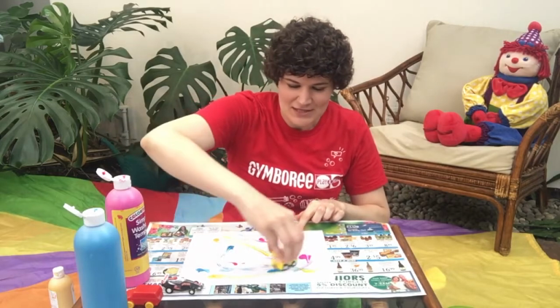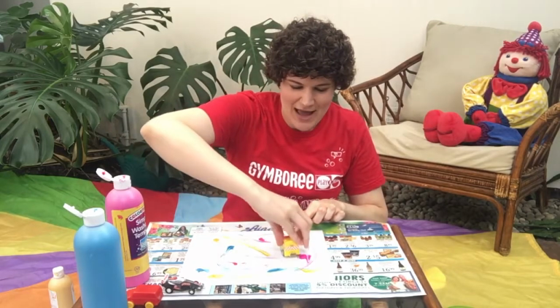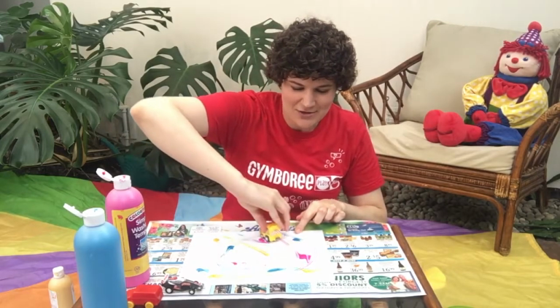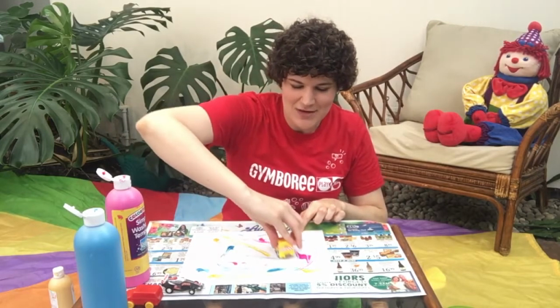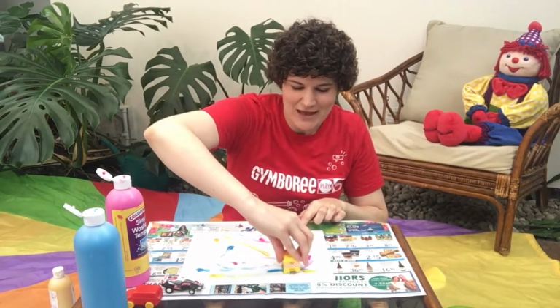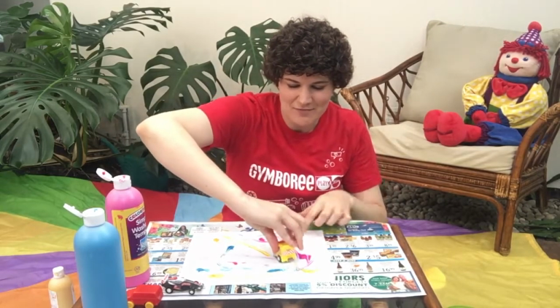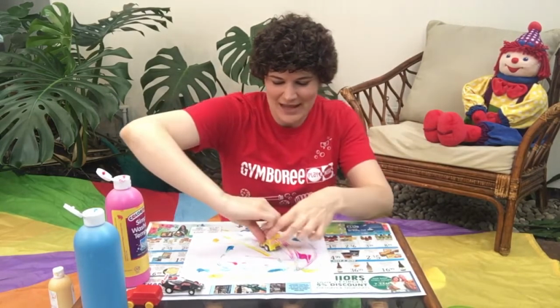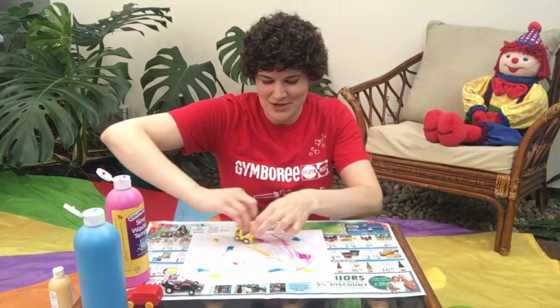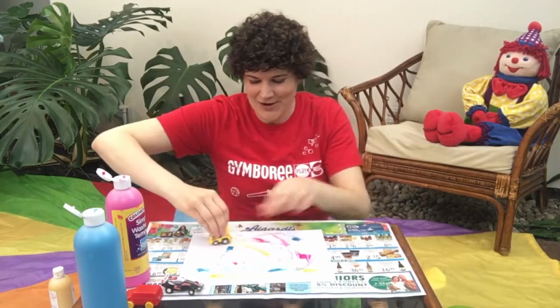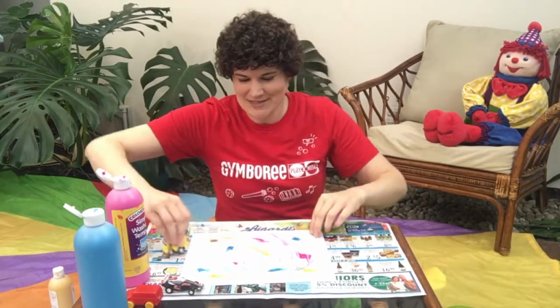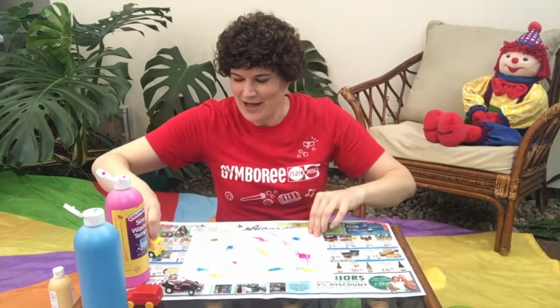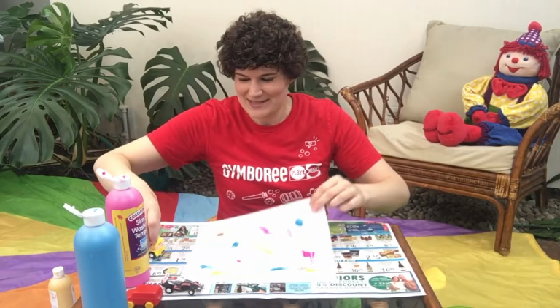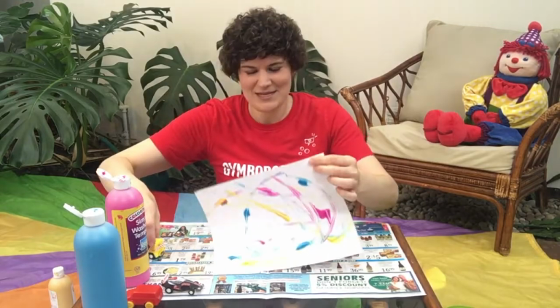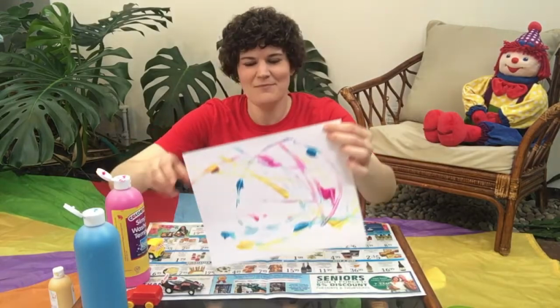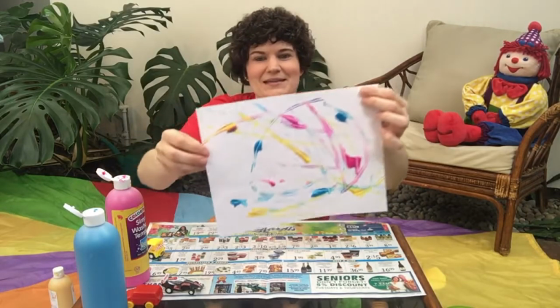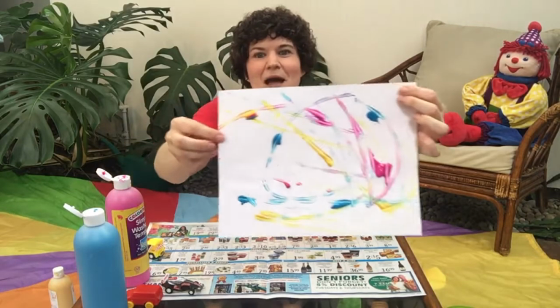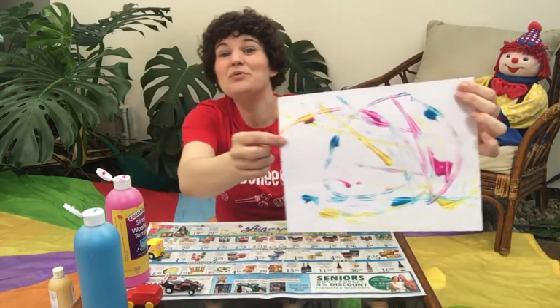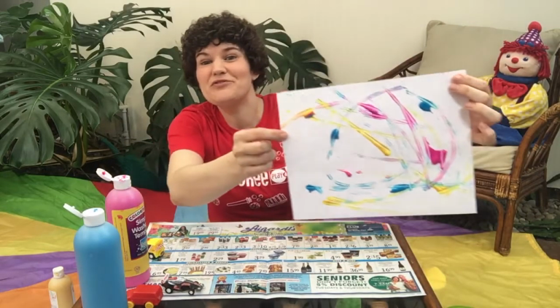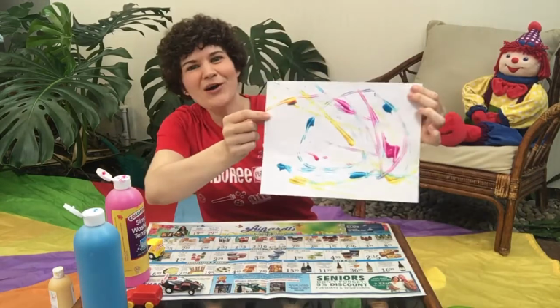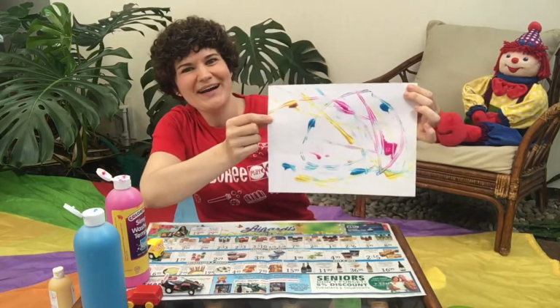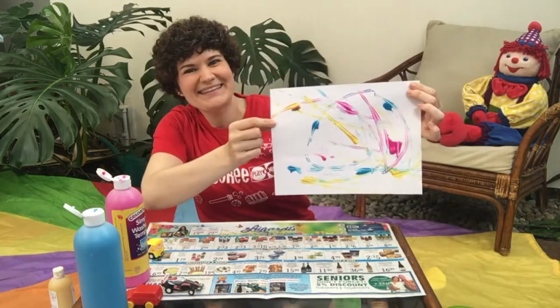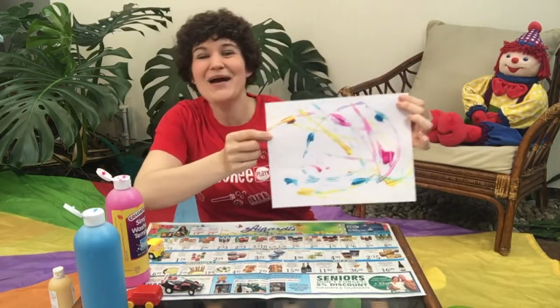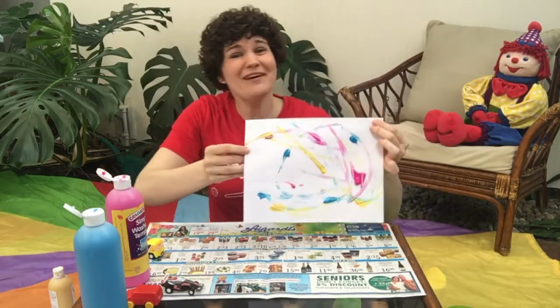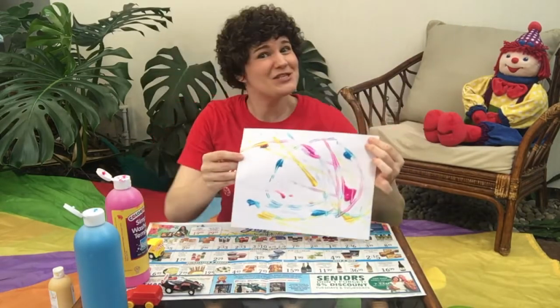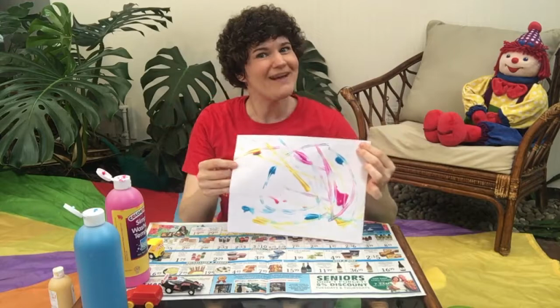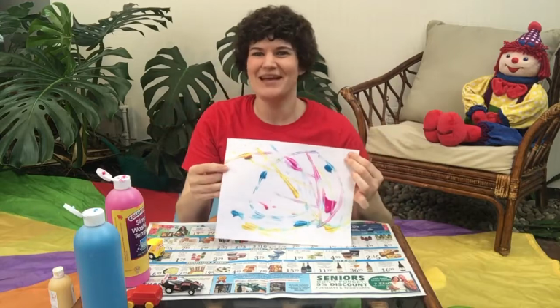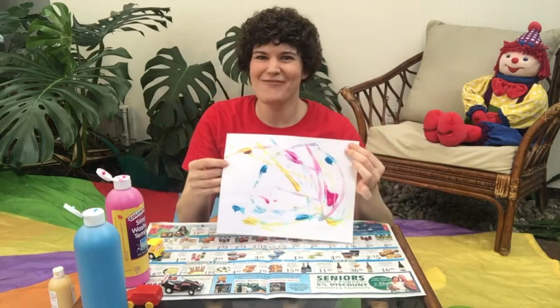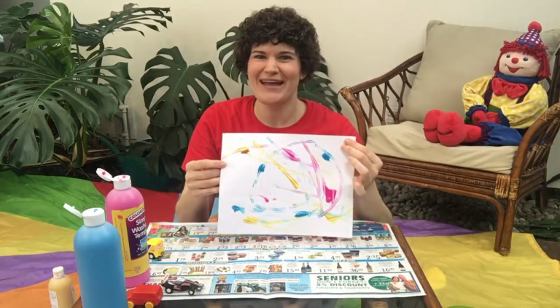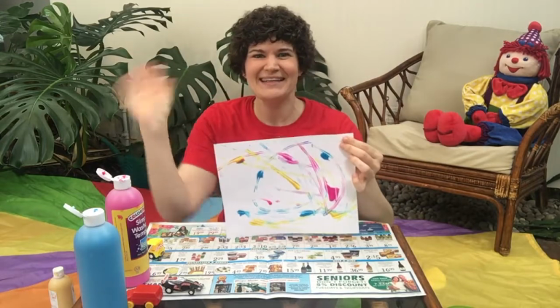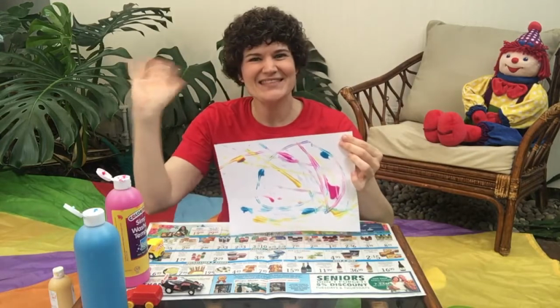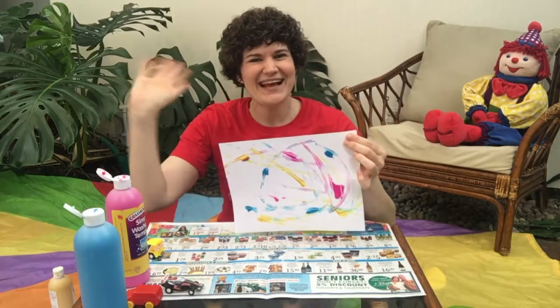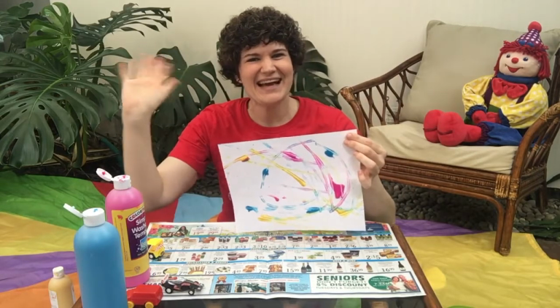So as your little ones are having fun playing with their cars, they'll at the same time be making some beautiful artwork. Have fun with toy car painting, everyone. We'll see you next time.